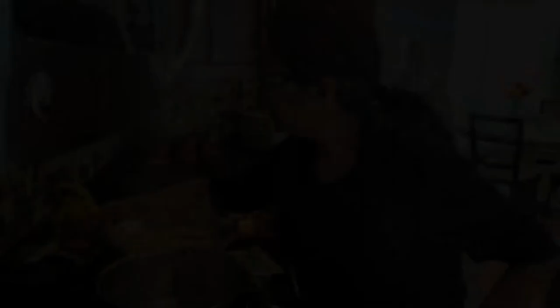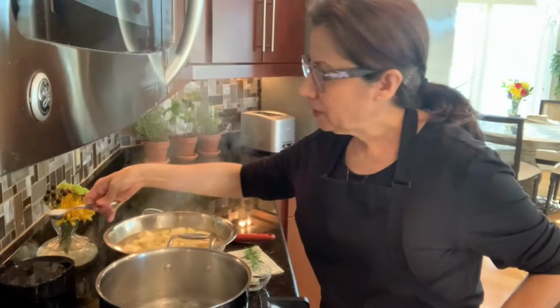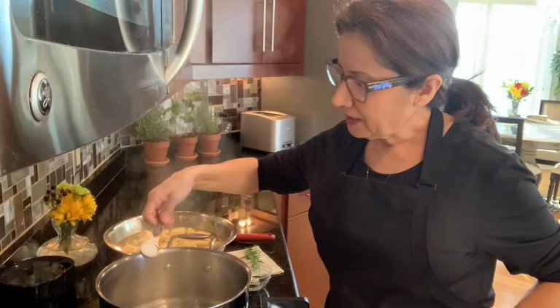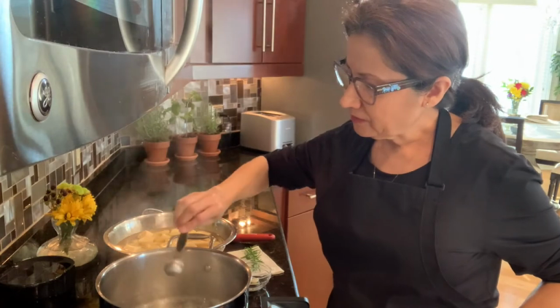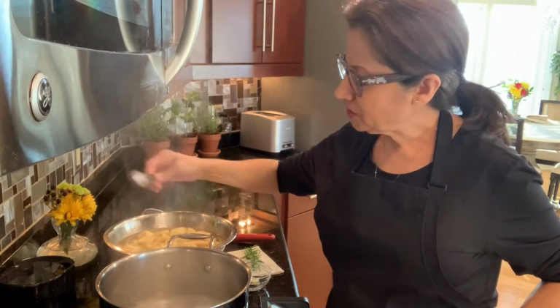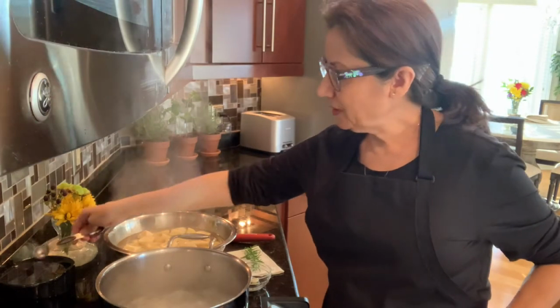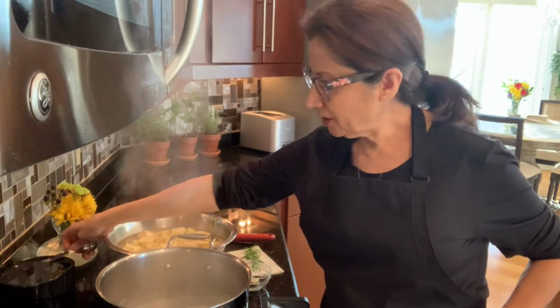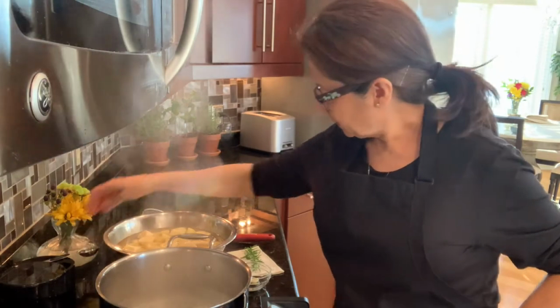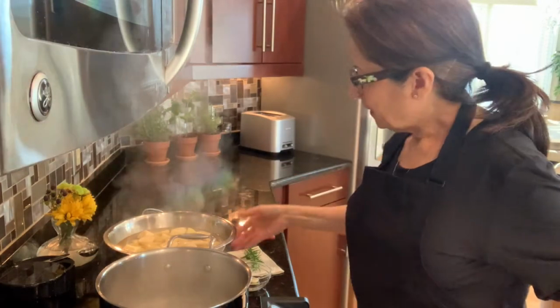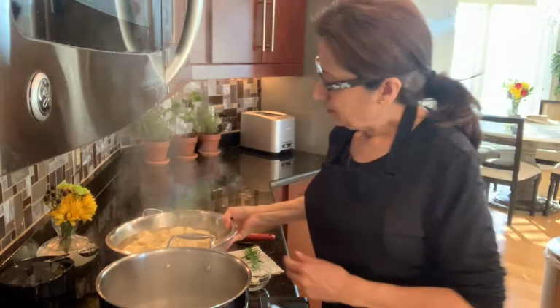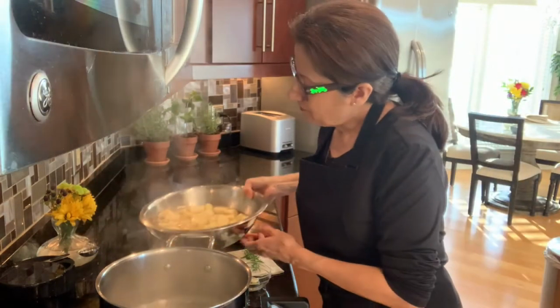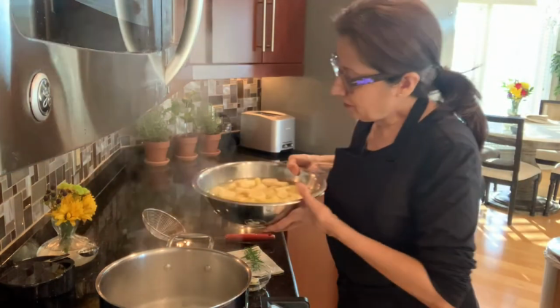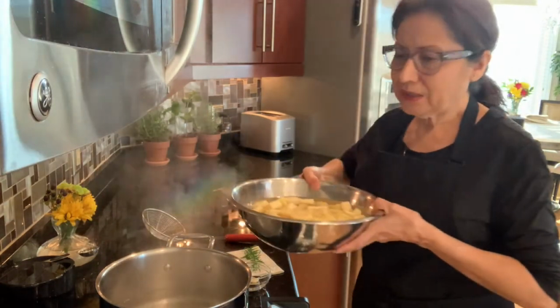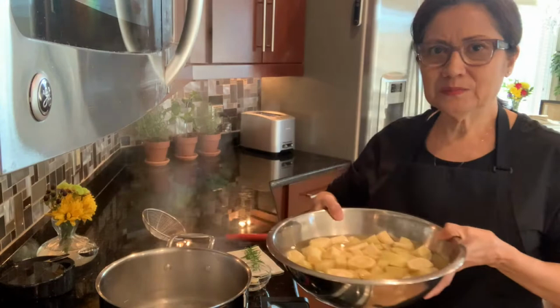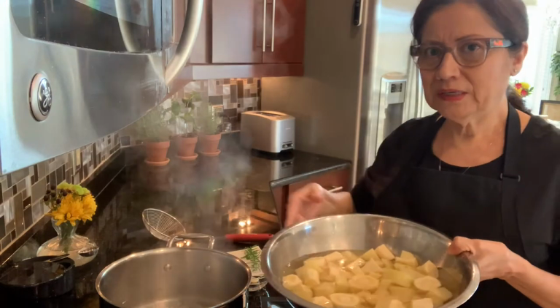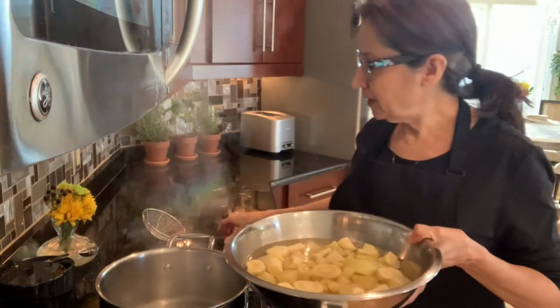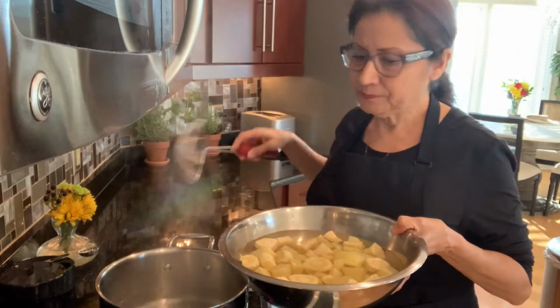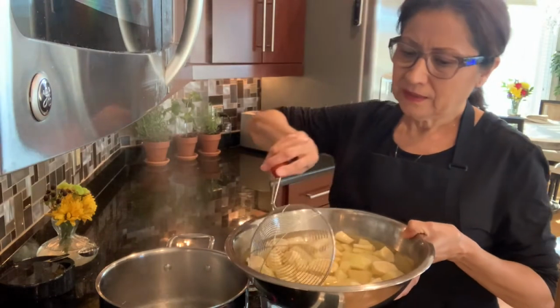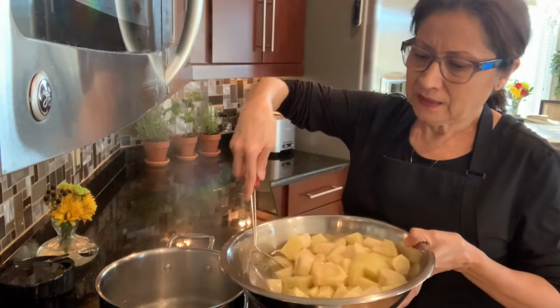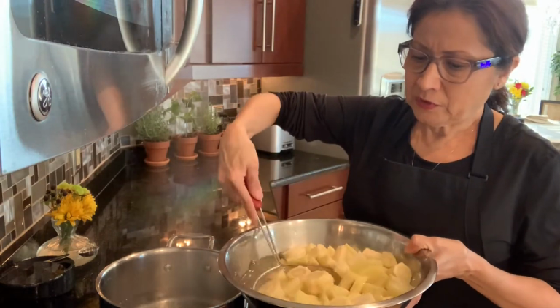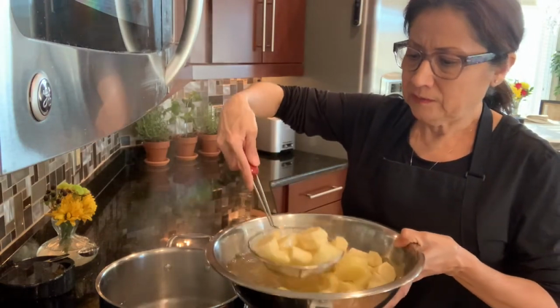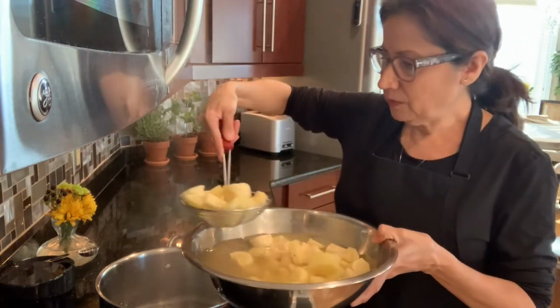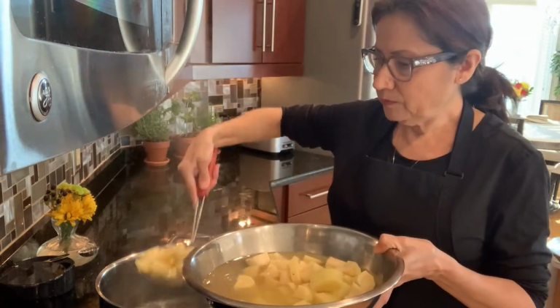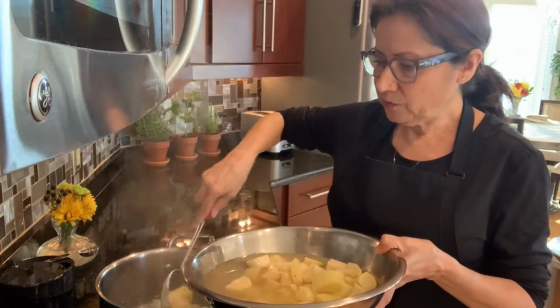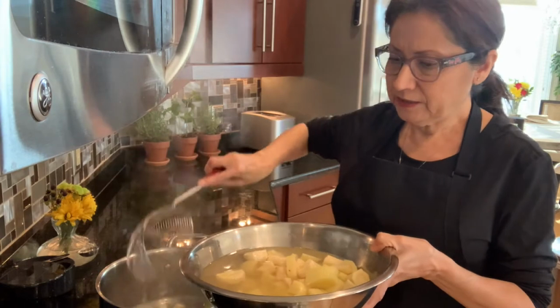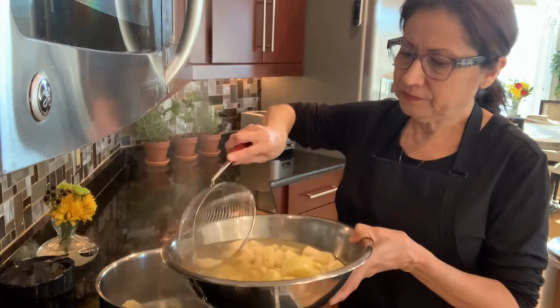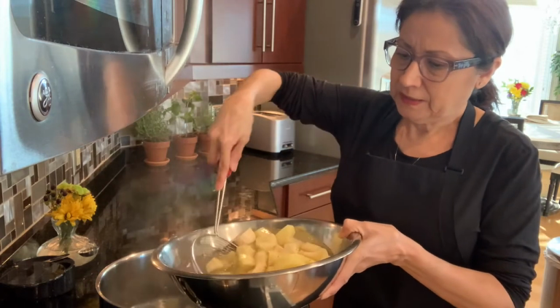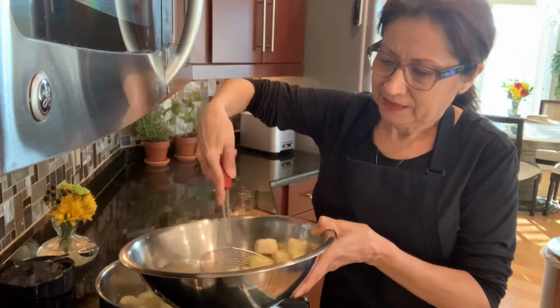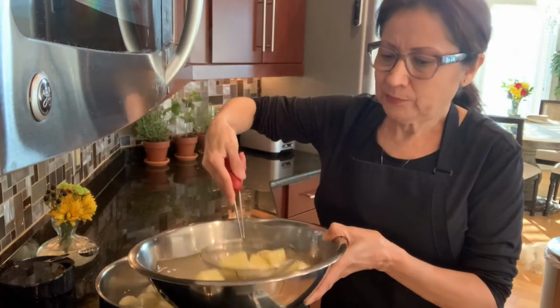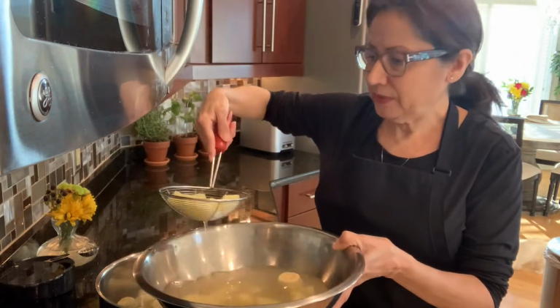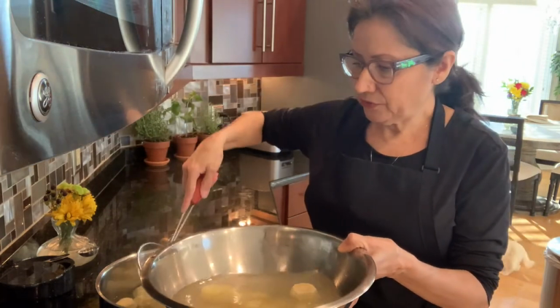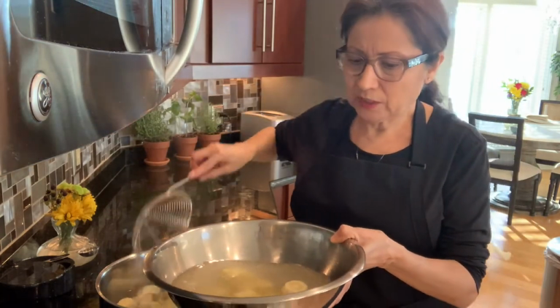I'm going to add my salt to my water. My potatoes and parsnips are already cut up, and now I'm going to put them in my boiling water.